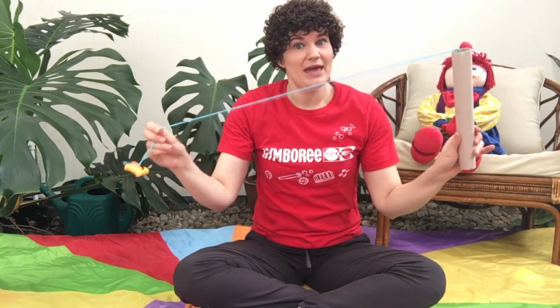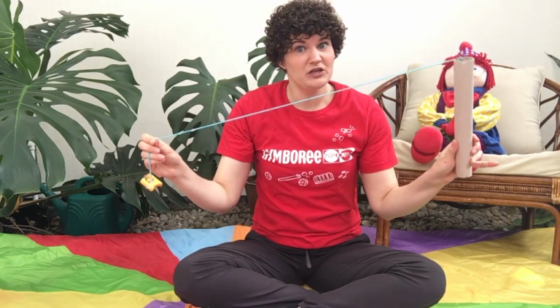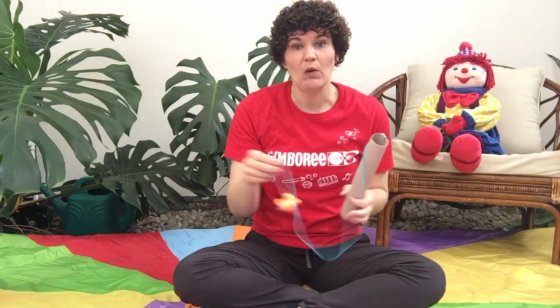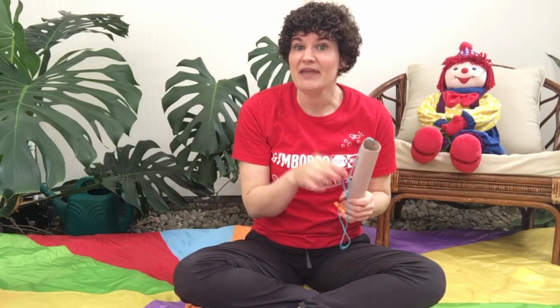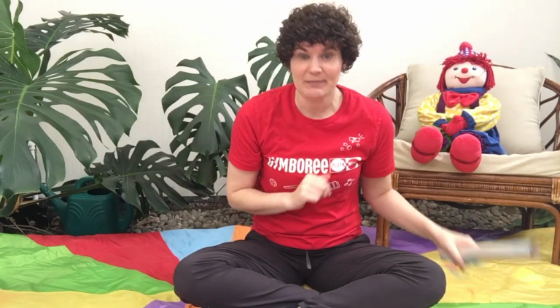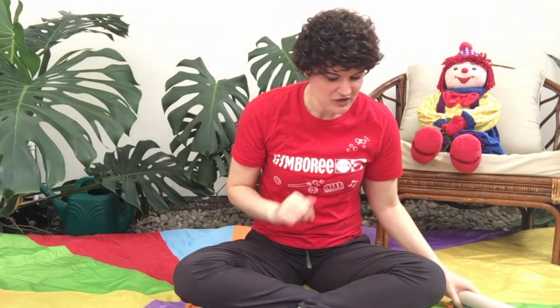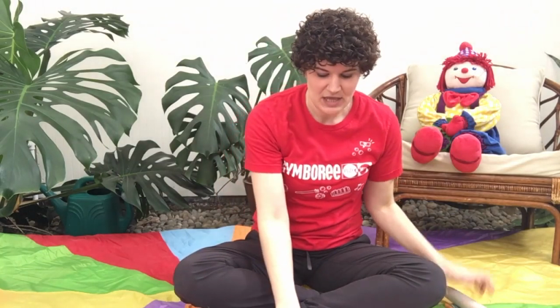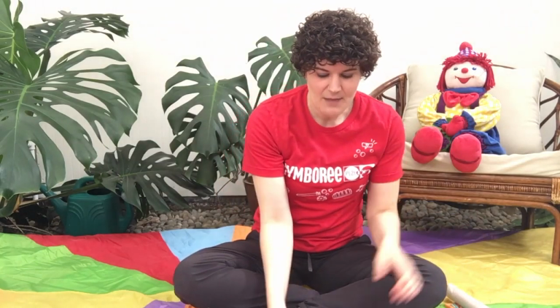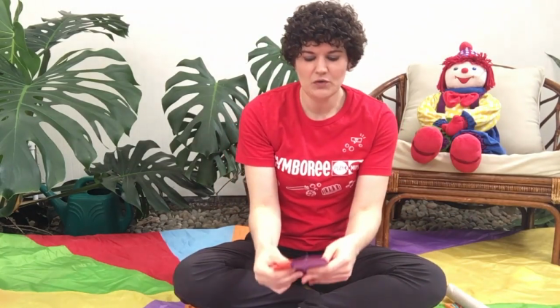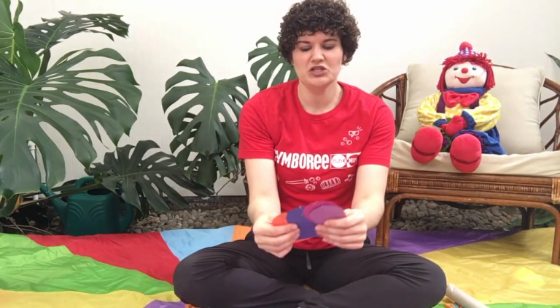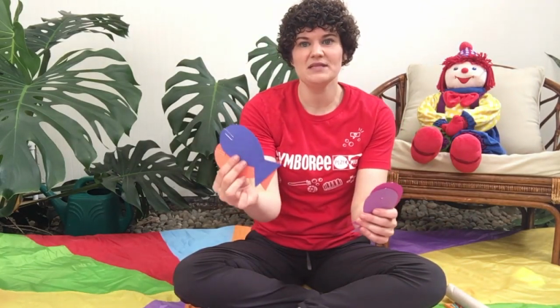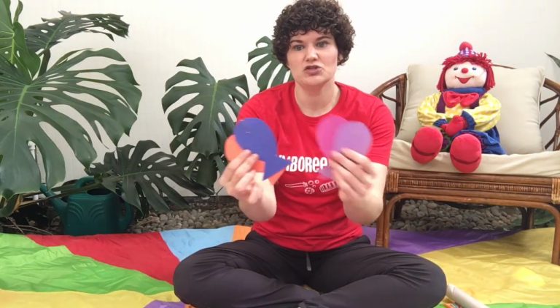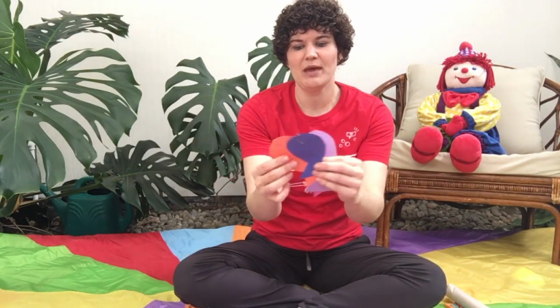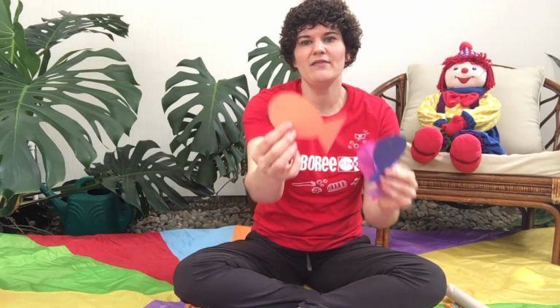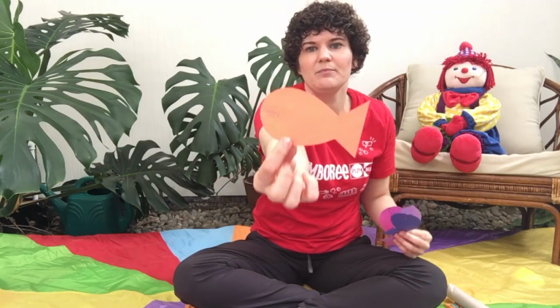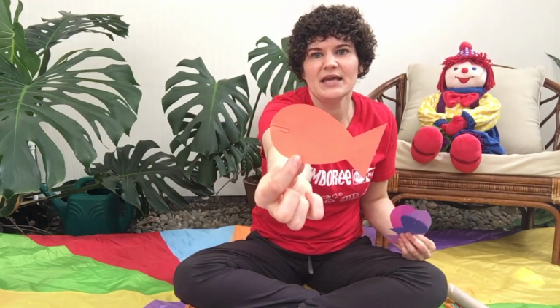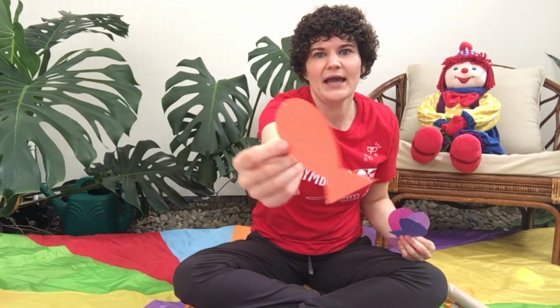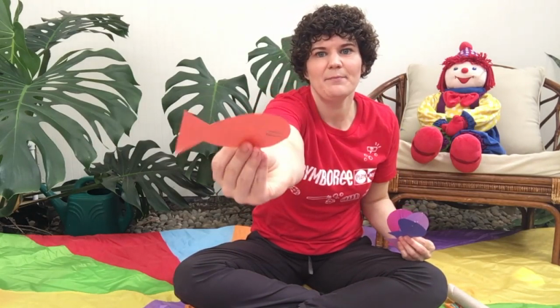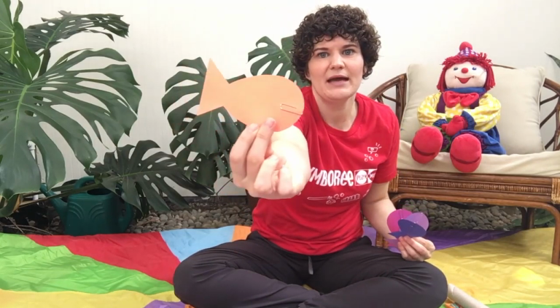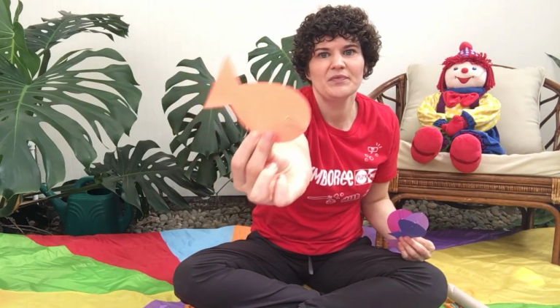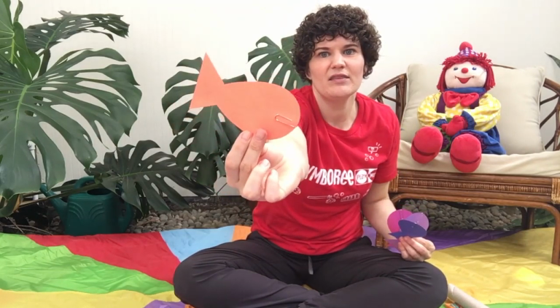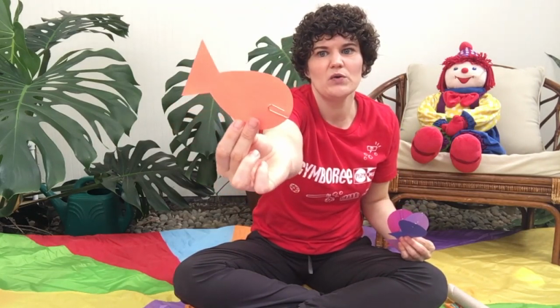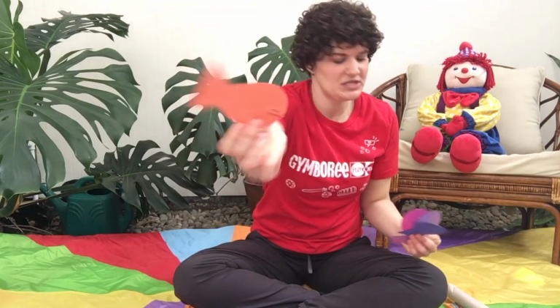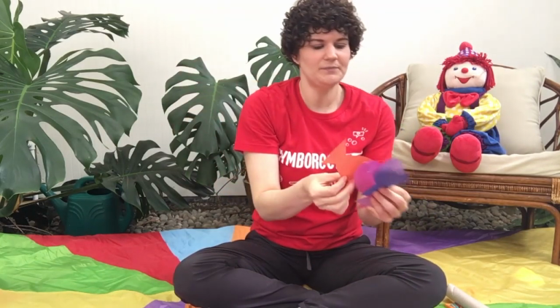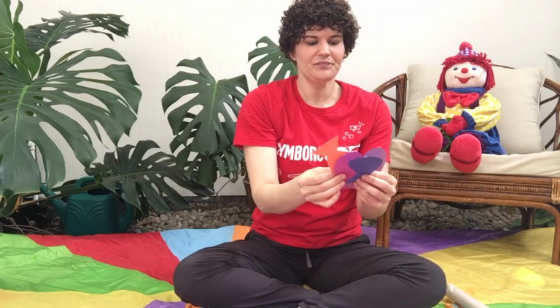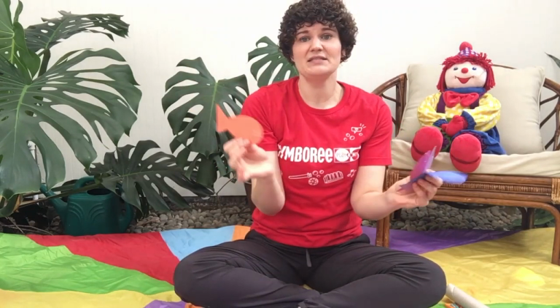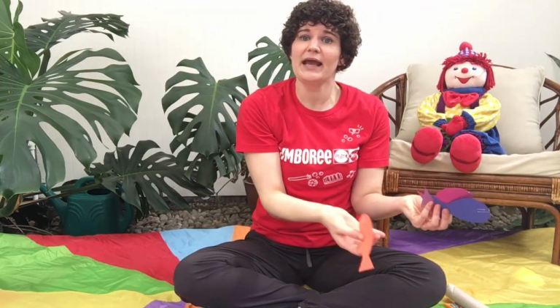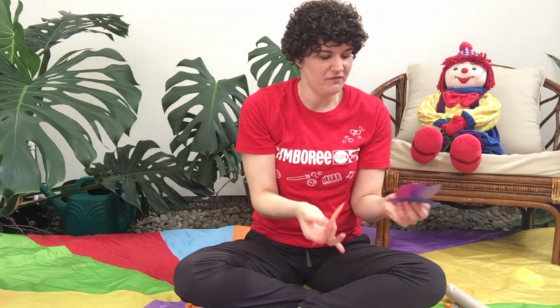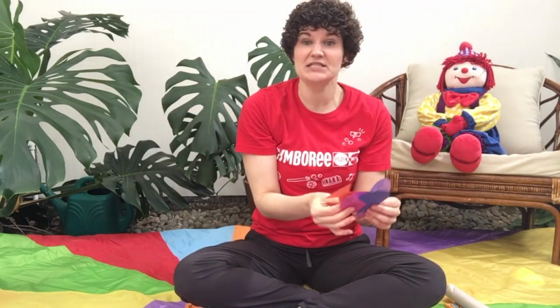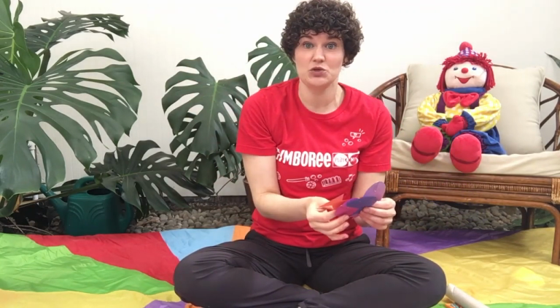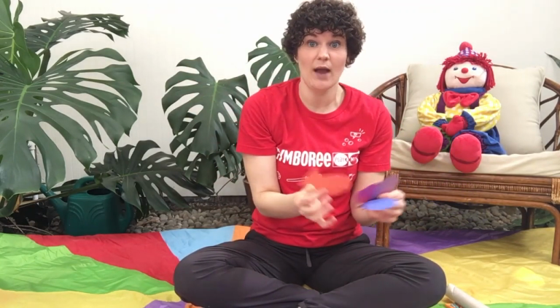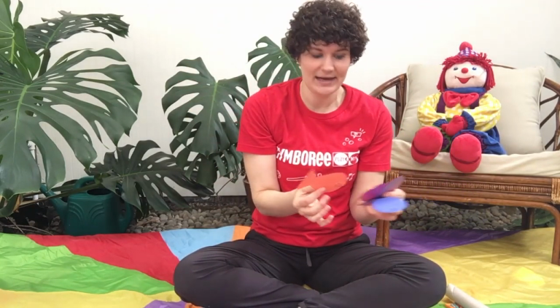Make your fishing pole and then you're going to make your fishies. Cut up a few fish shapes out of construction paper and then you're going to place a paper clip on the nose or the tail. And that's what's going to help the fish stick to your magnet.